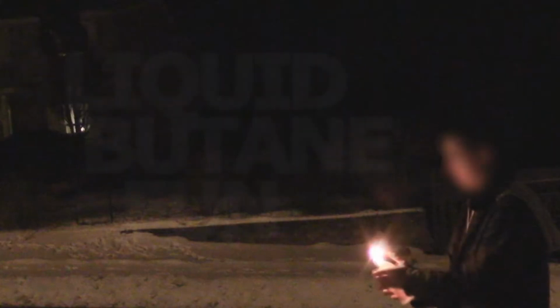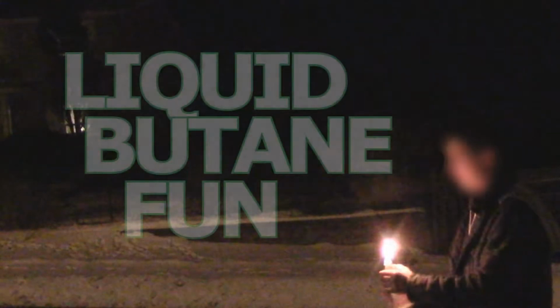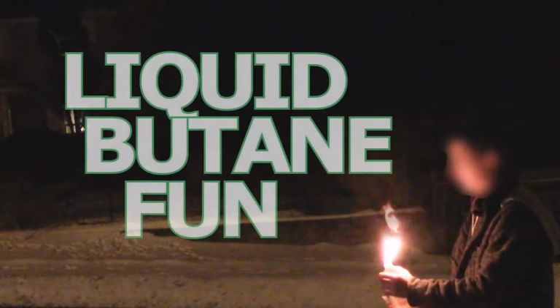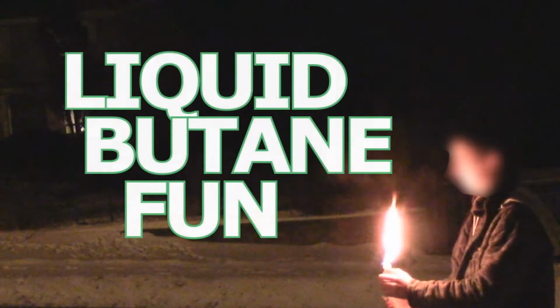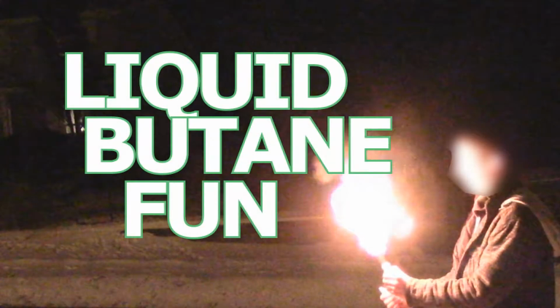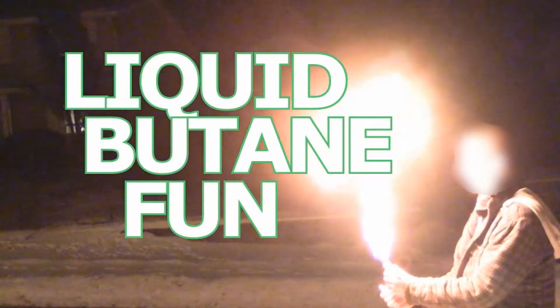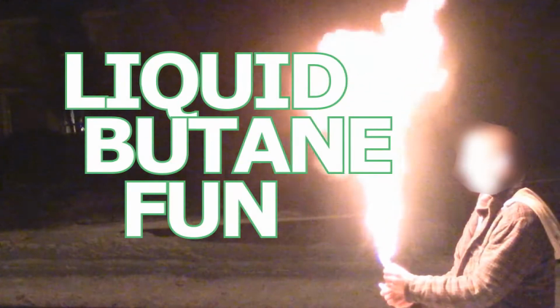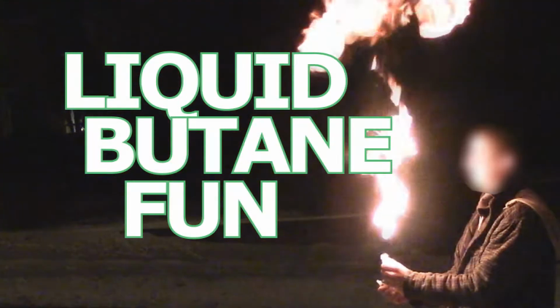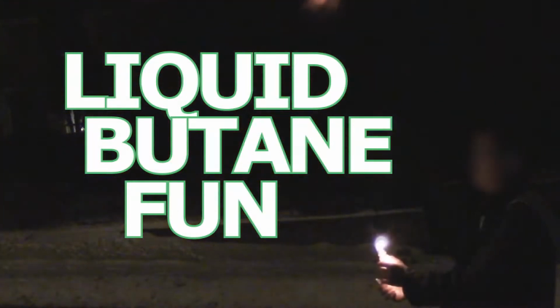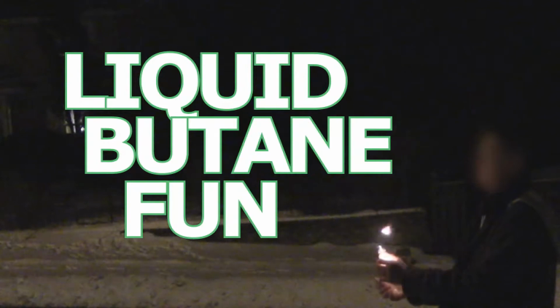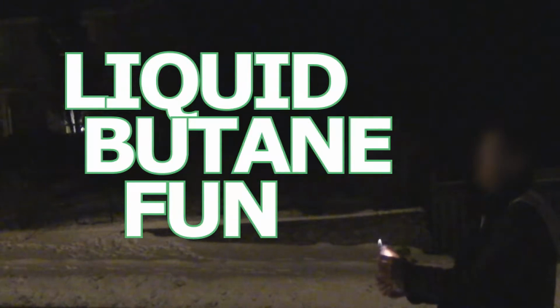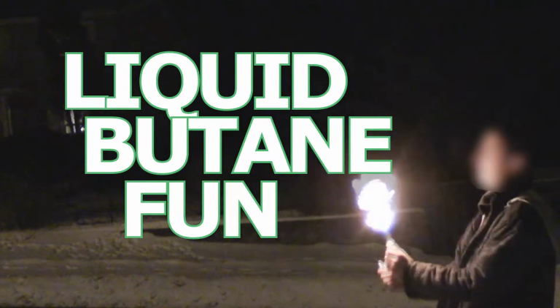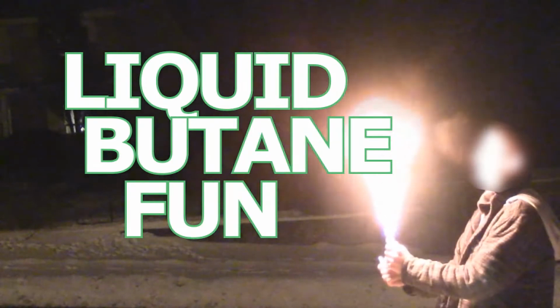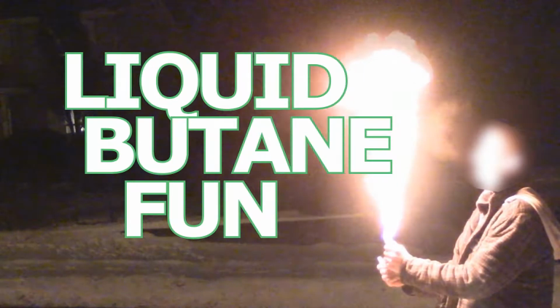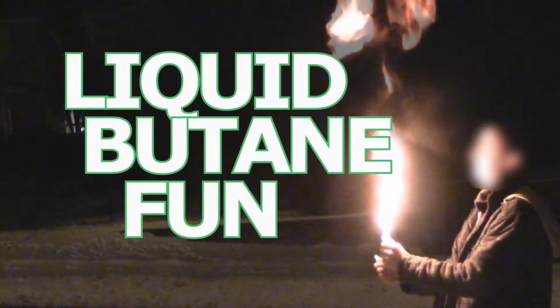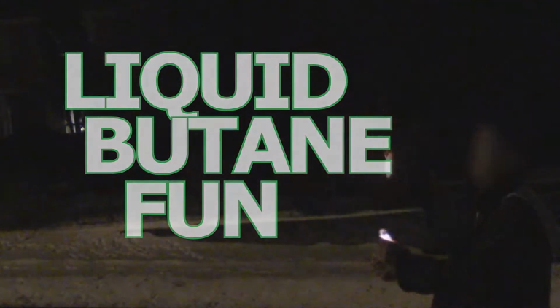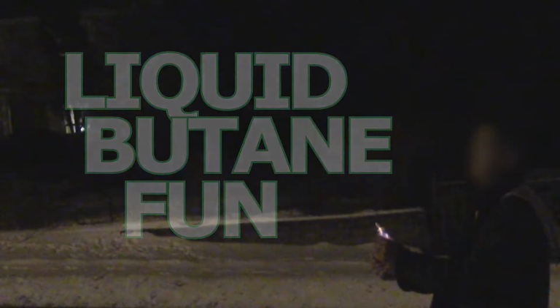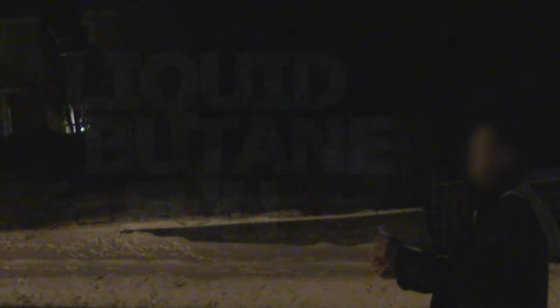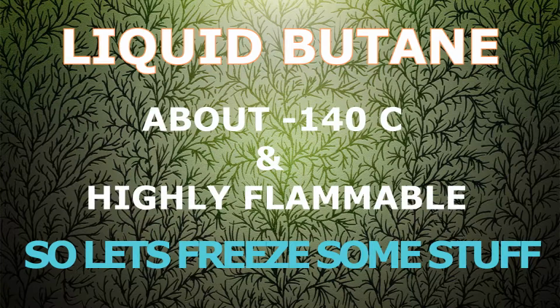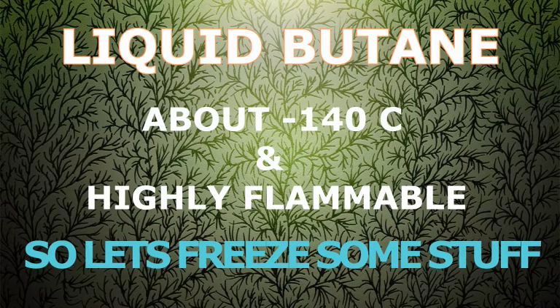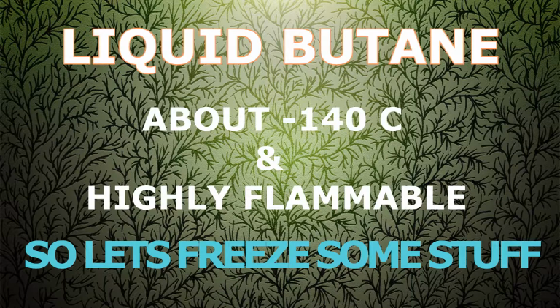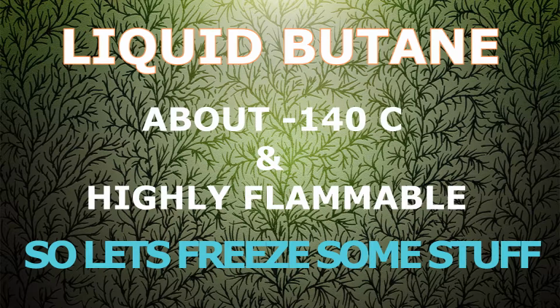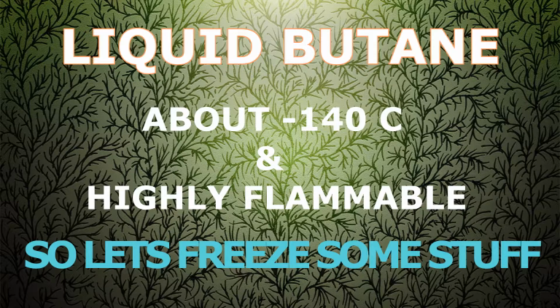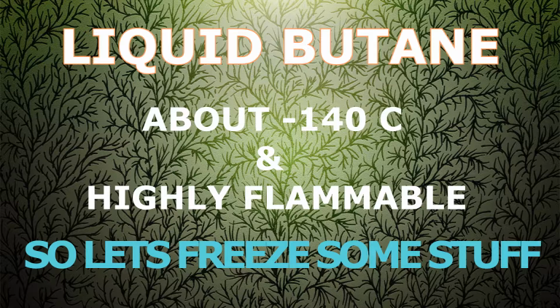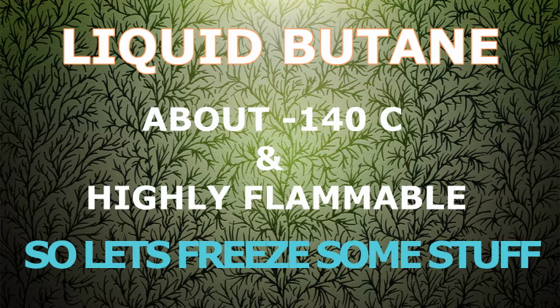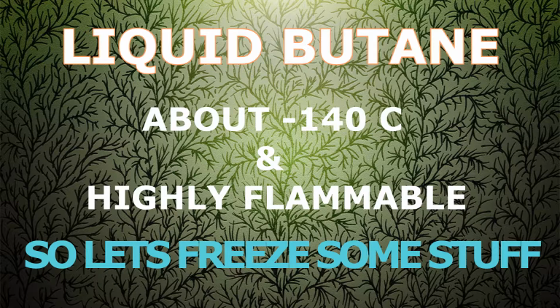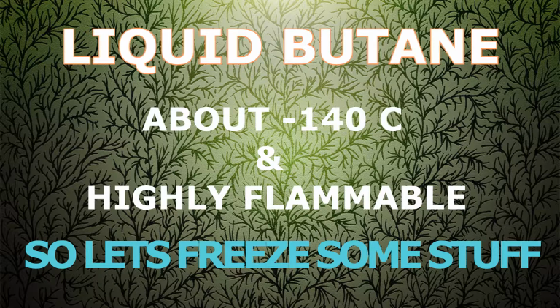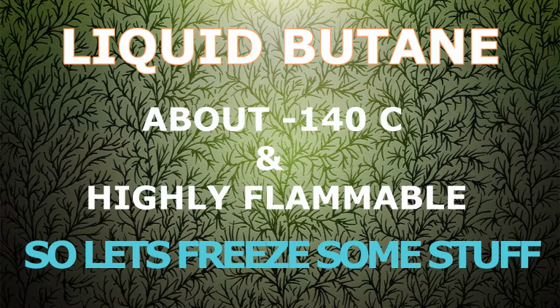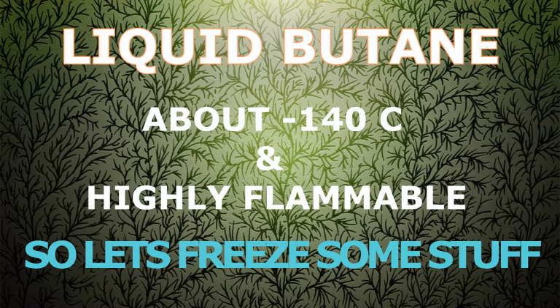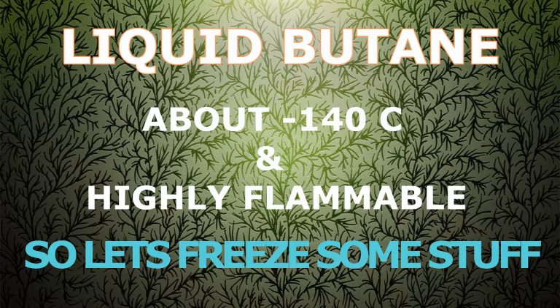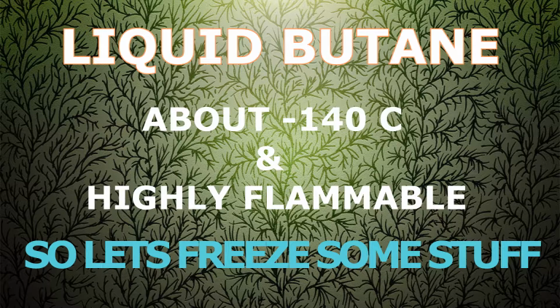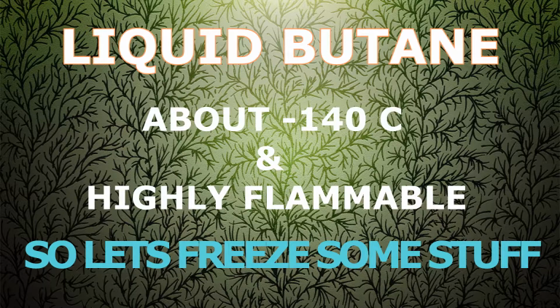Hey everyone, it's Paul Pyro. Today we'll be playing with some liquid butane. Warning: this is very dangerous and you should not attempt this at home. Liquid butane is about minus 140 degrees Celsius and is very flammable. So let's freeze some stuff.